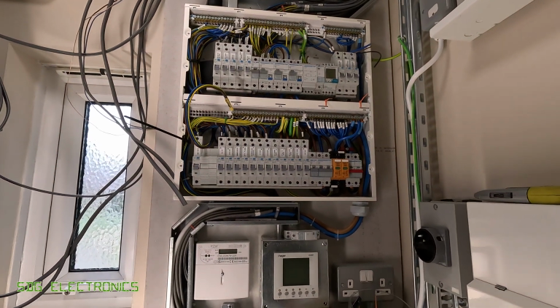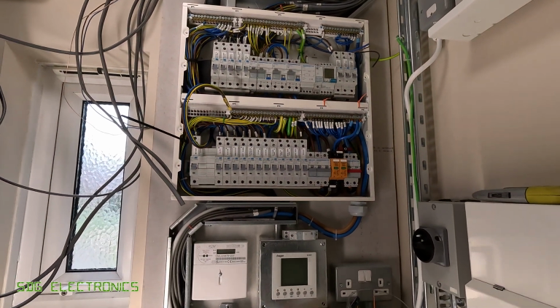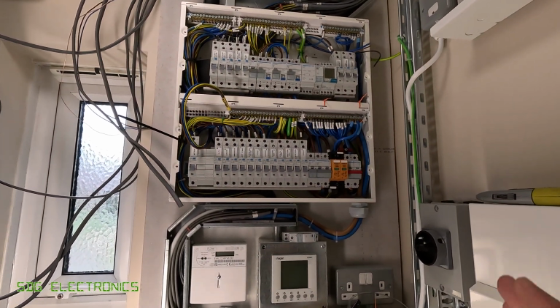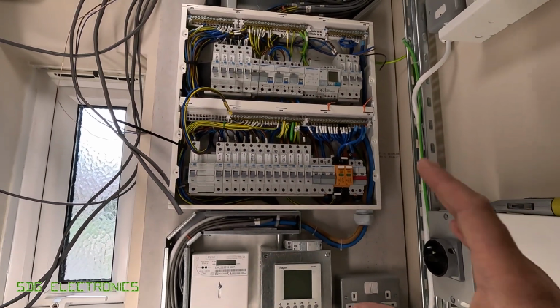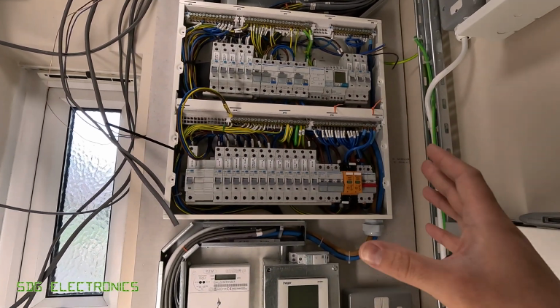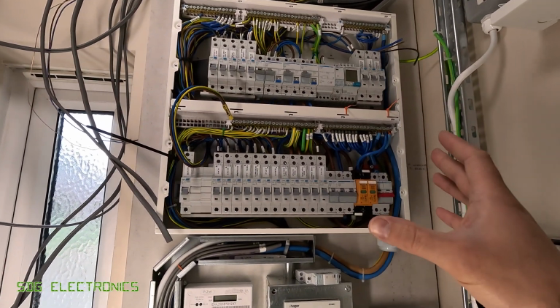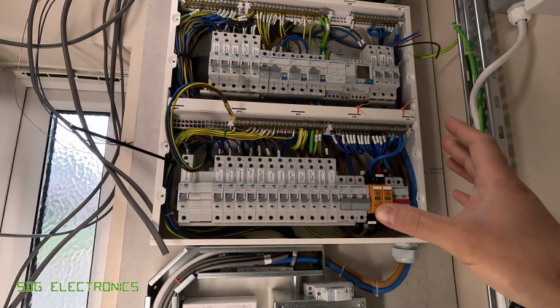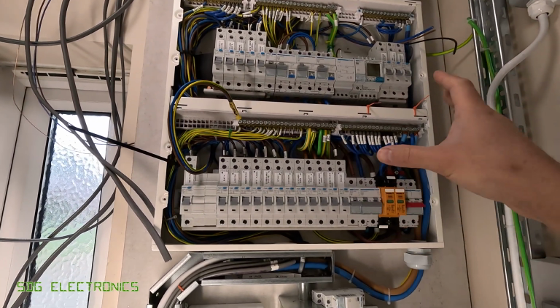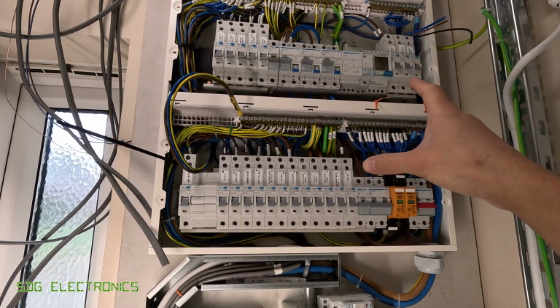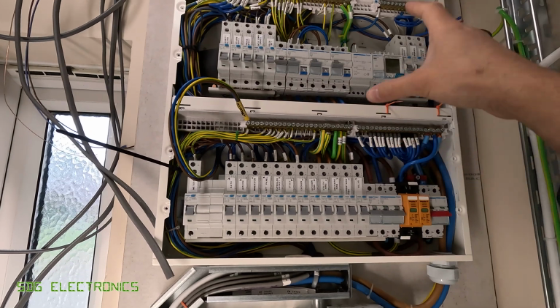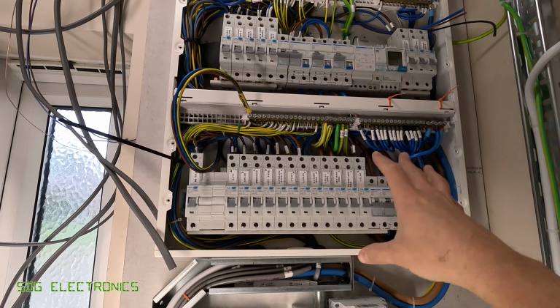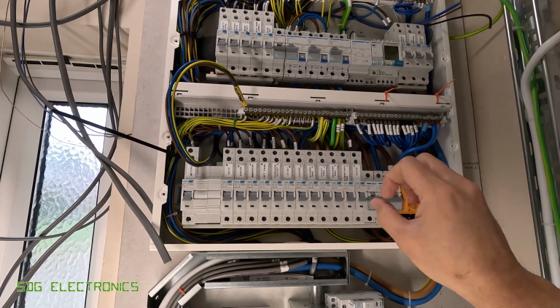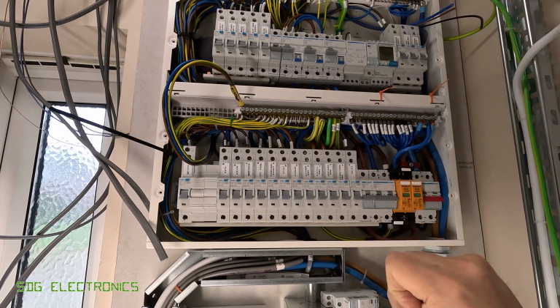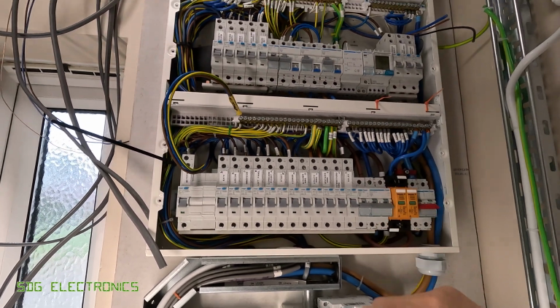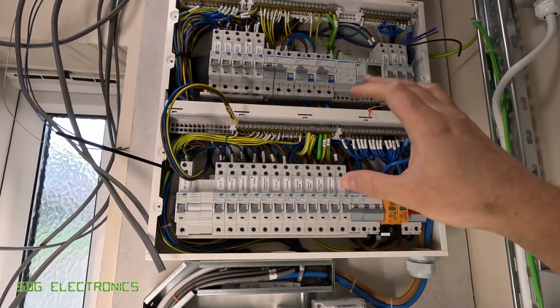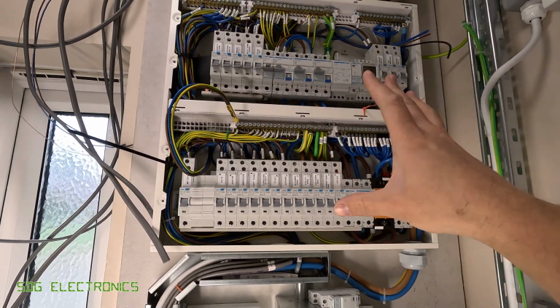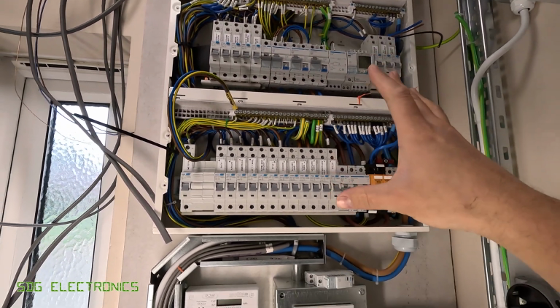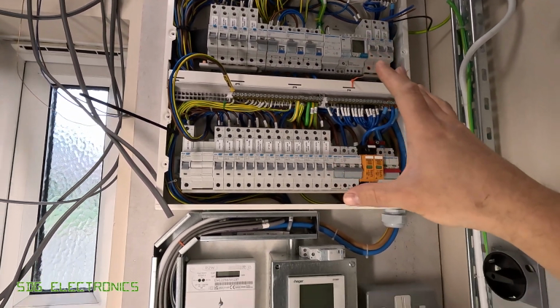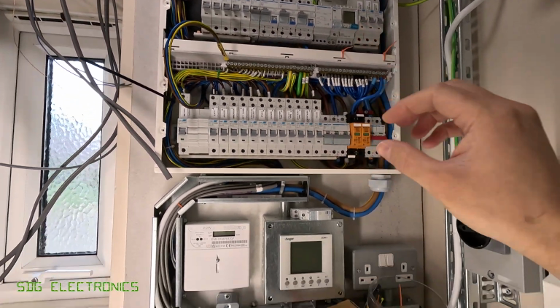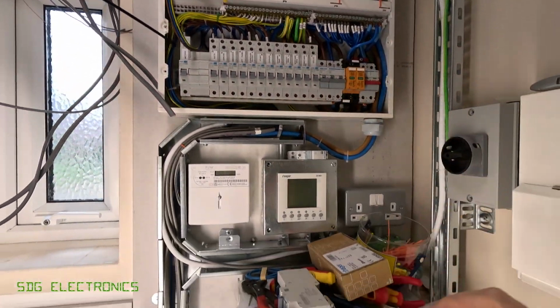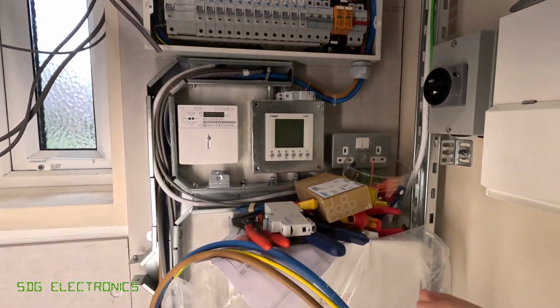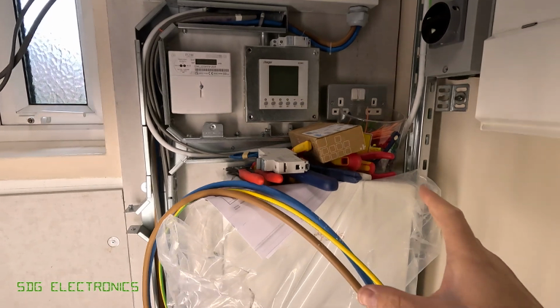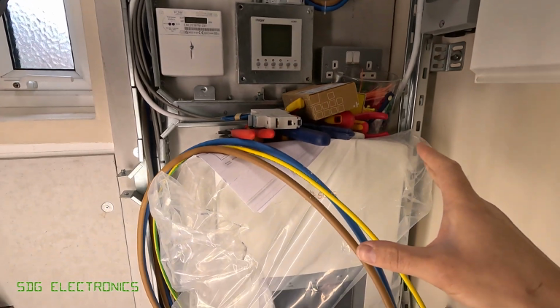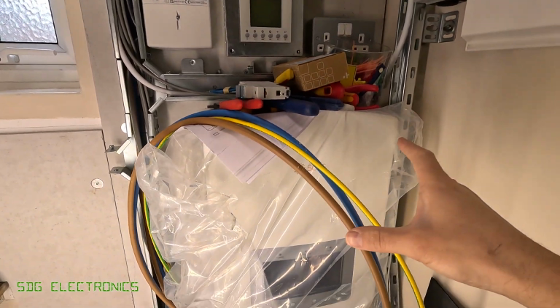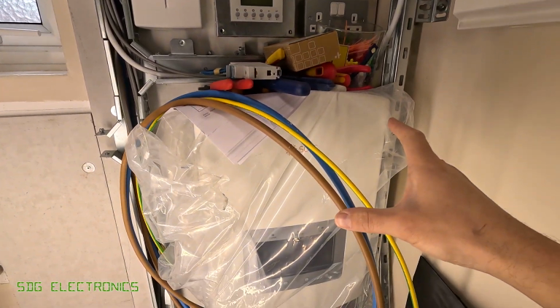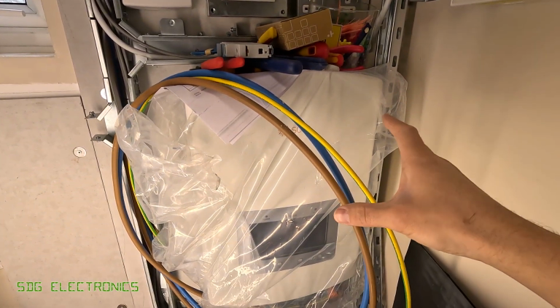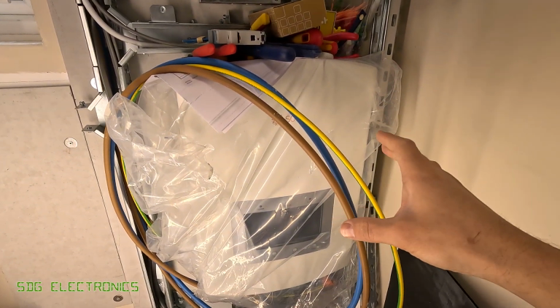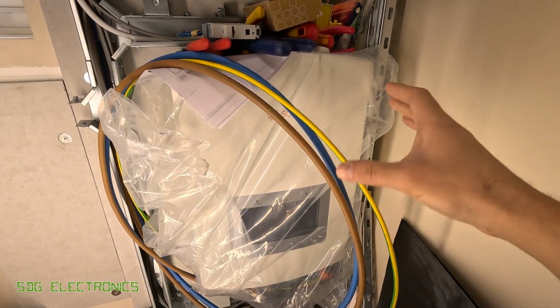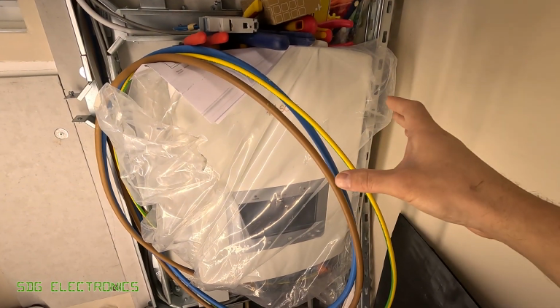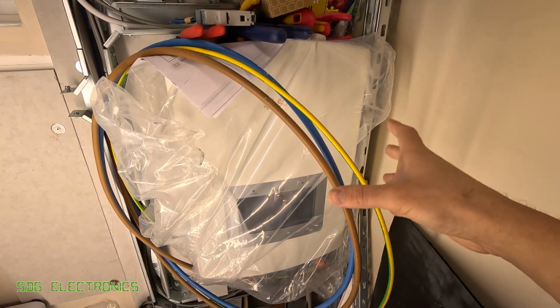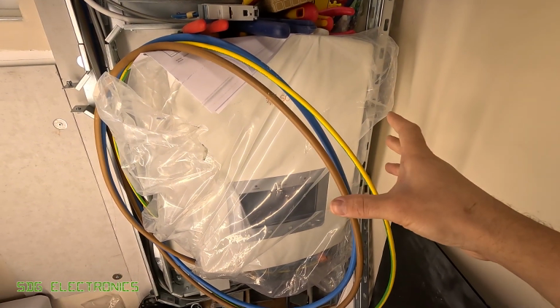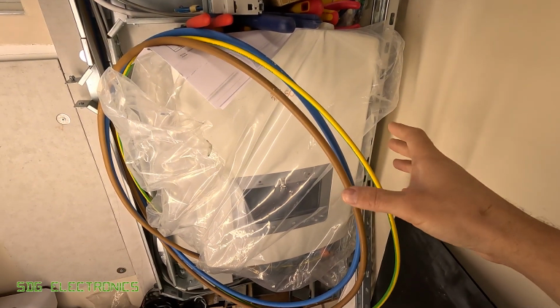I'm in the process of installing a new consumer unit. This is a Hager double stack board and the main reason for the upgrade is that we're installing some PV panels on the roof and I'm also installing some battery storage for it.